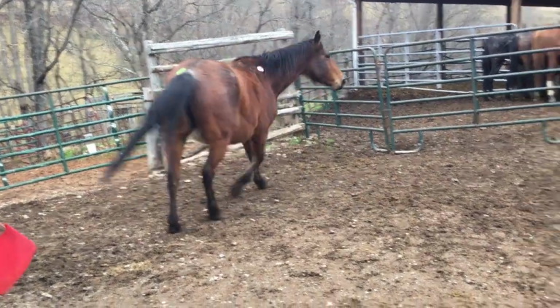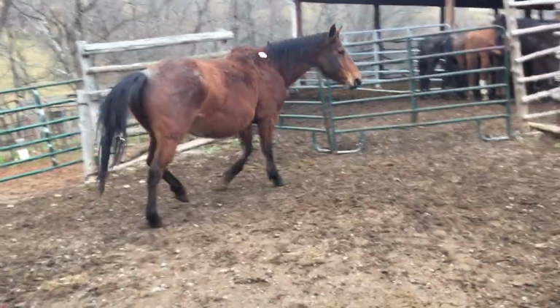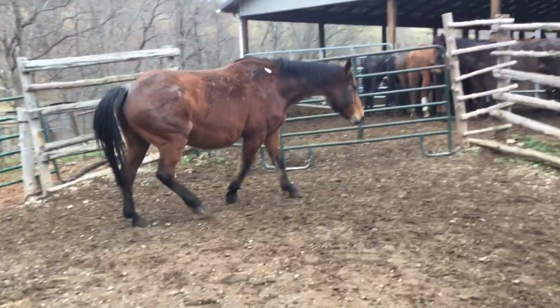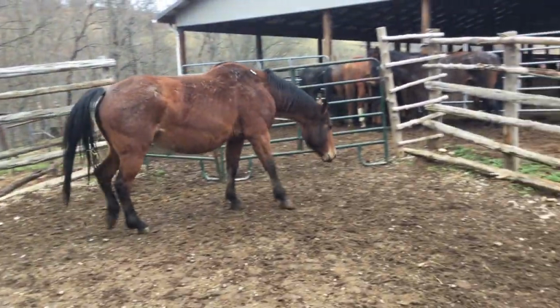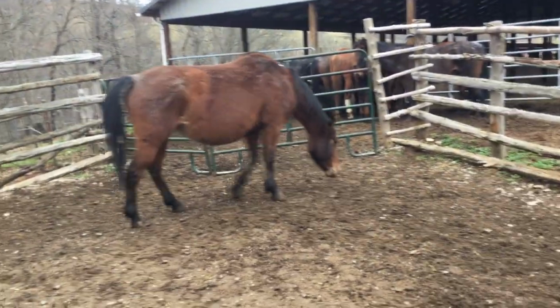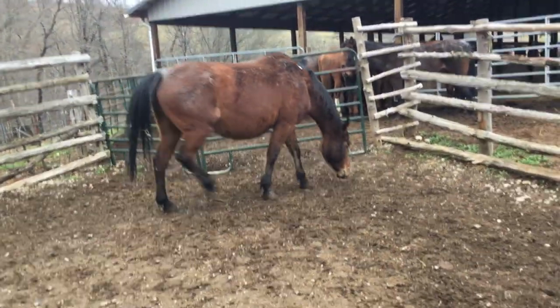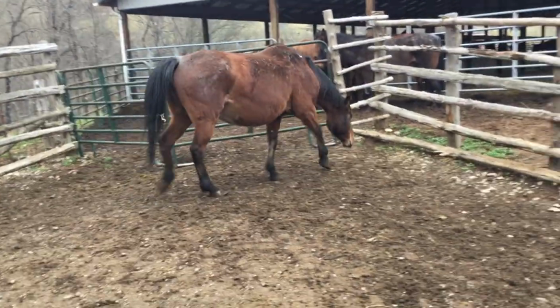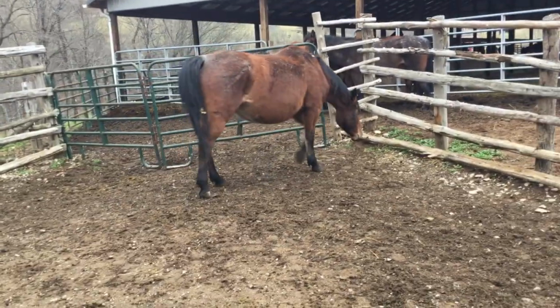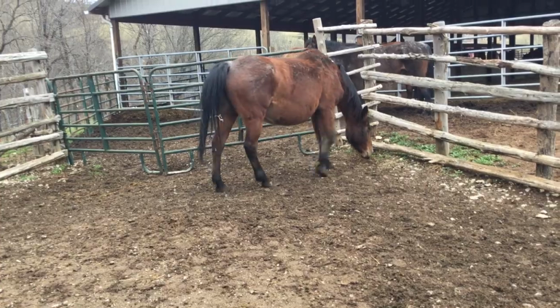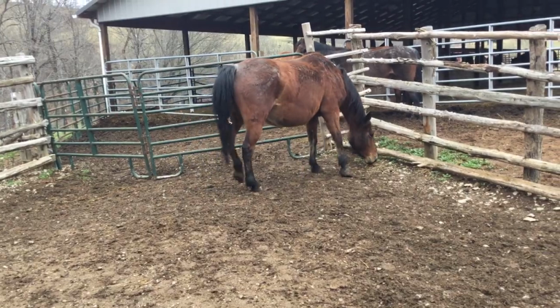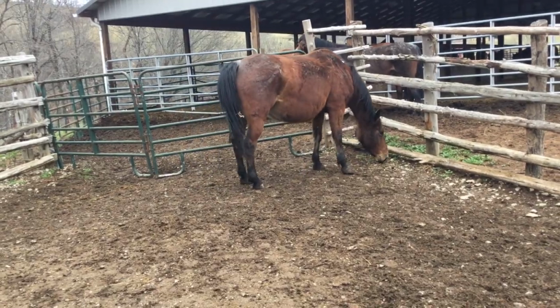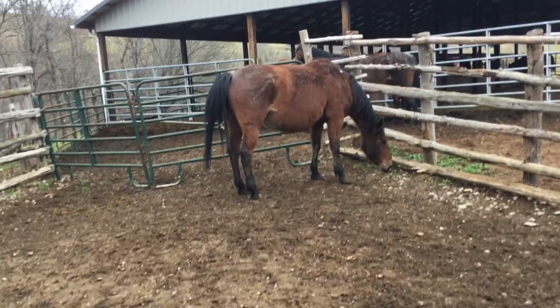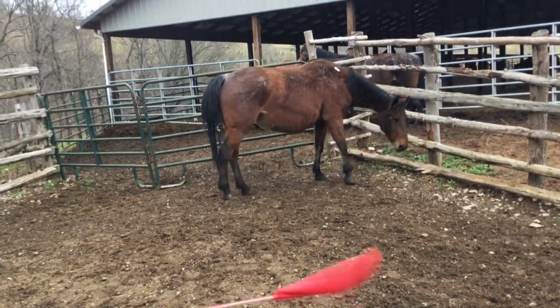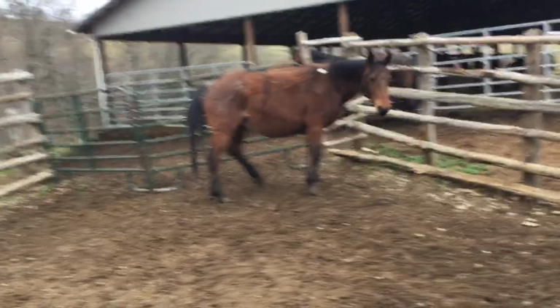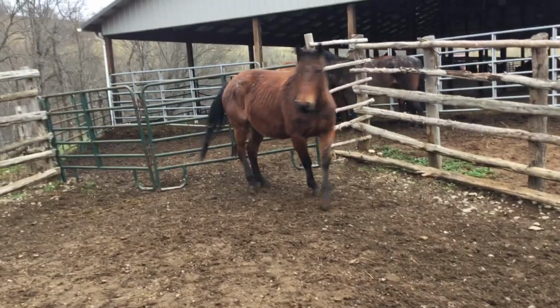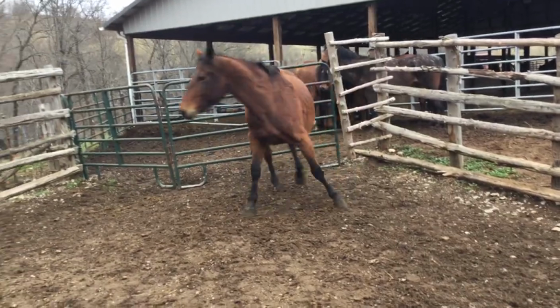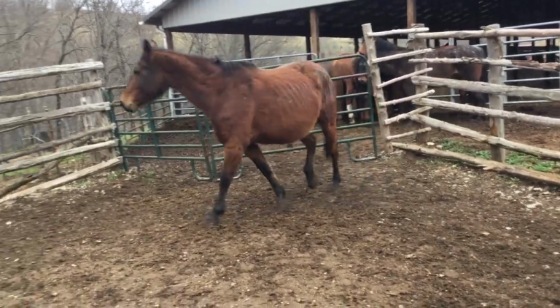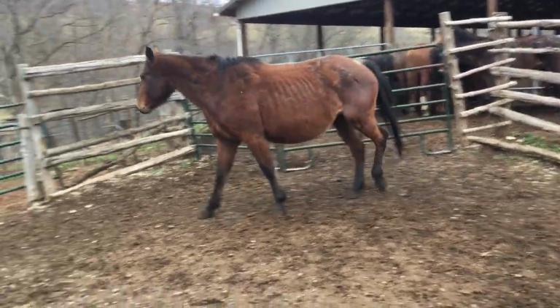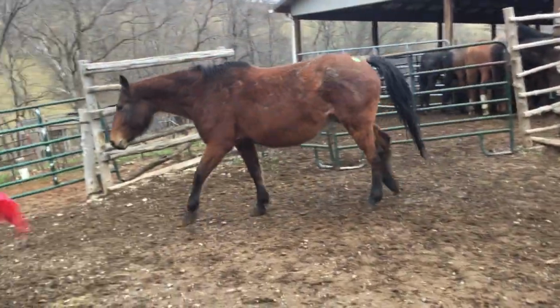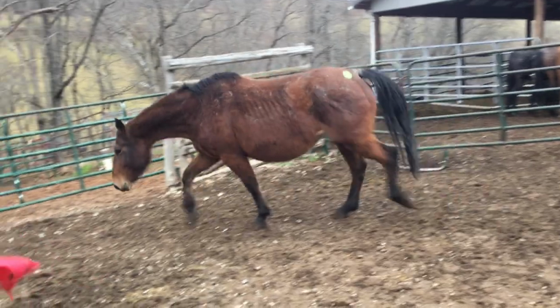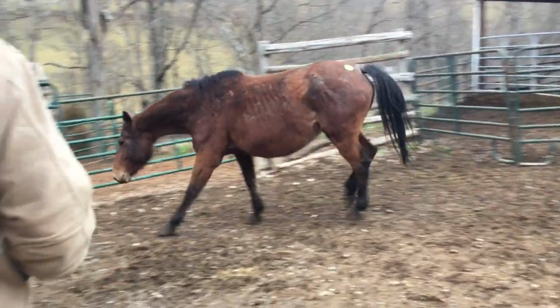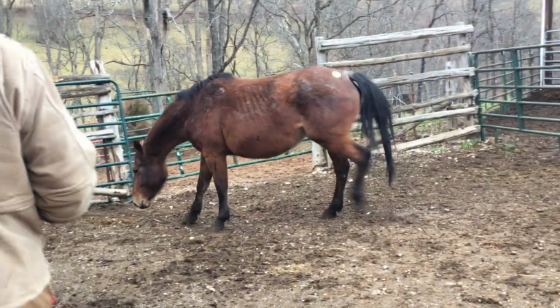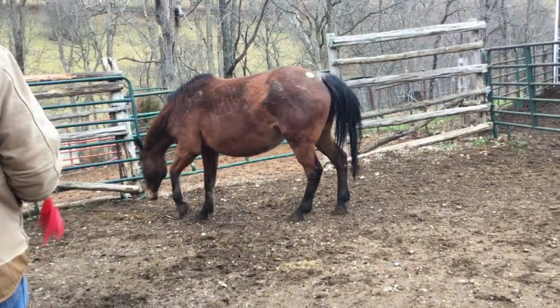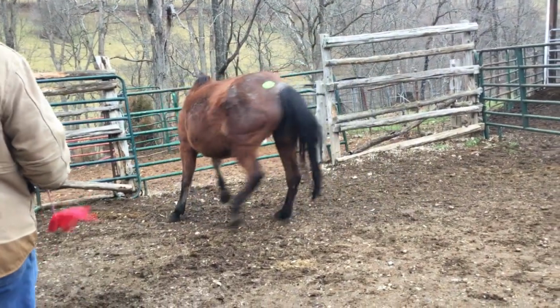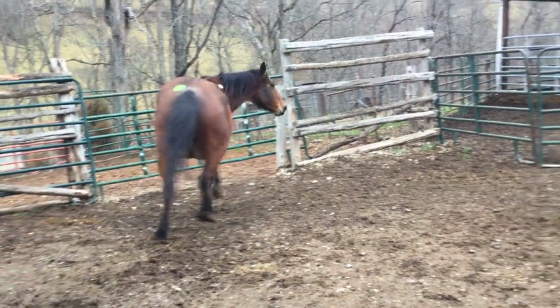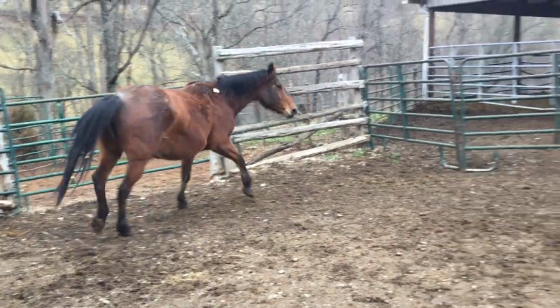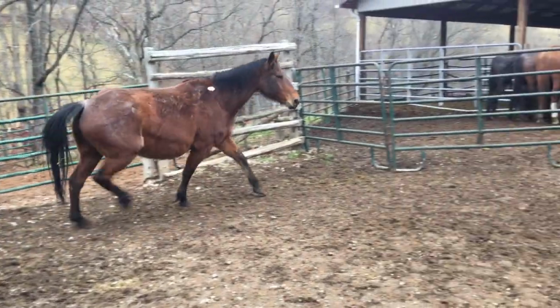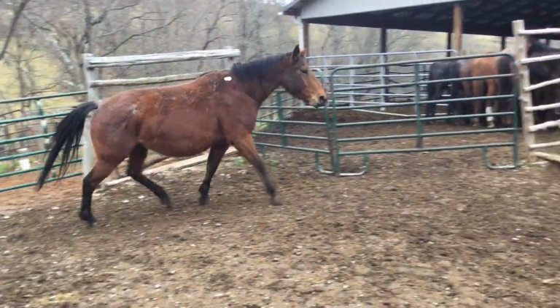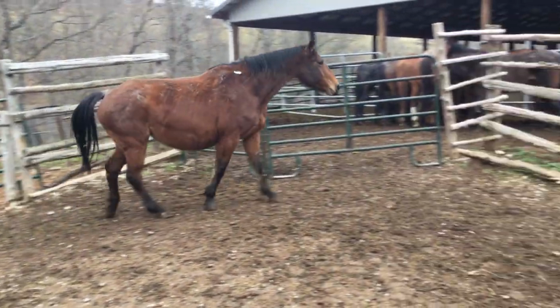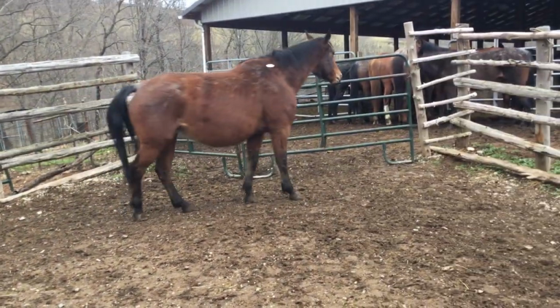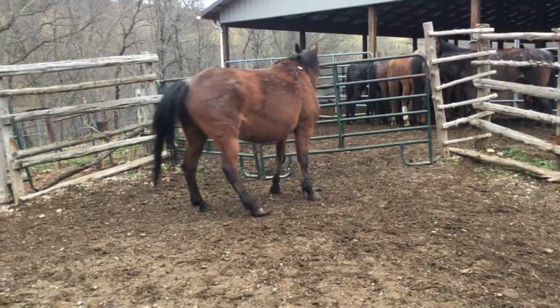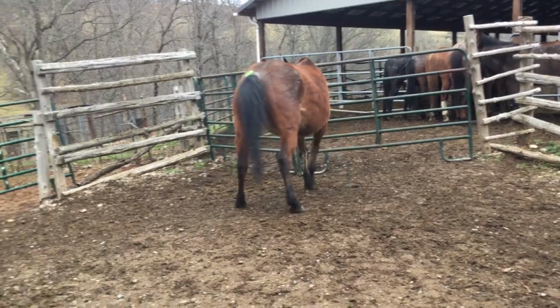Here's a nice mare. Should be bred to the Blue Roan stud. It's a really nice set of horses. They've just been brood mares, but they'll raise you some nice, nice babies. Price on her: $1,500, tag 402.